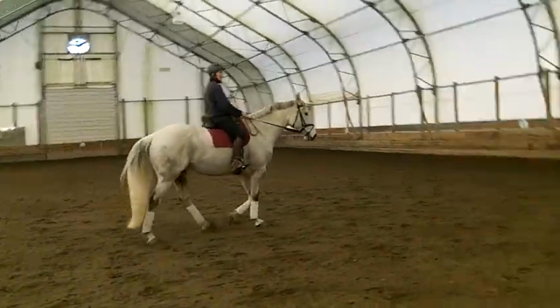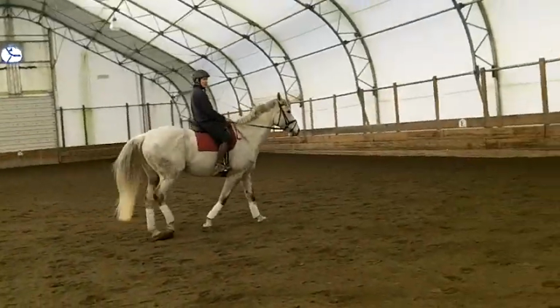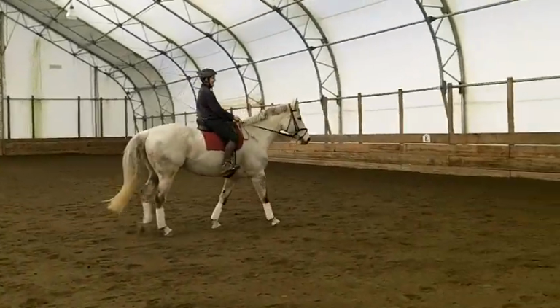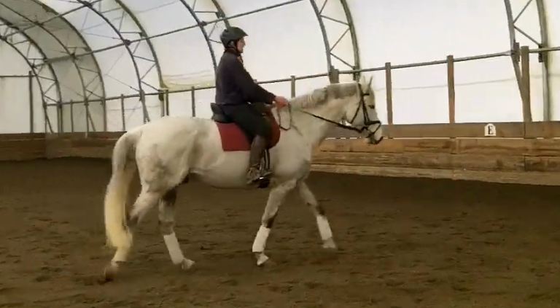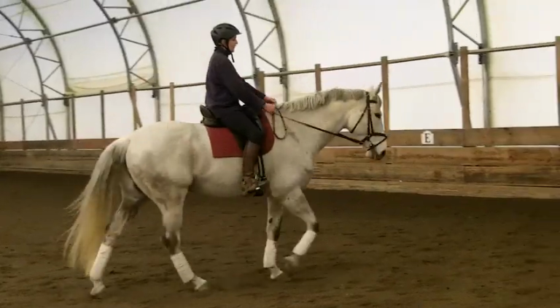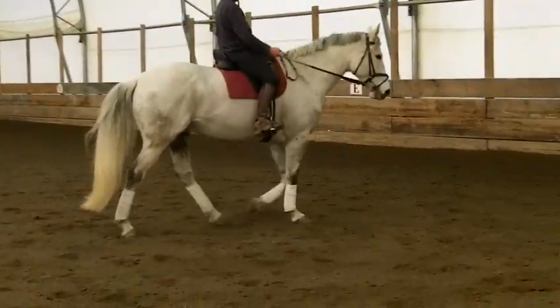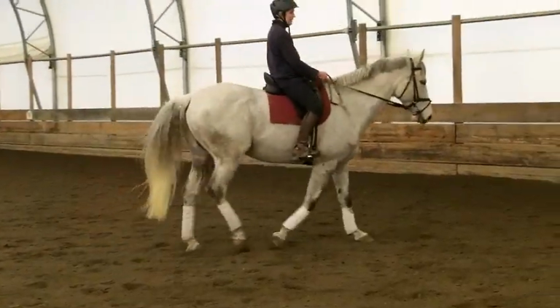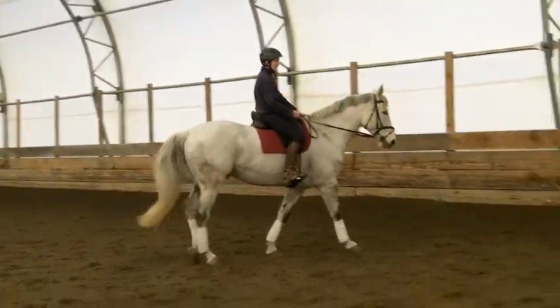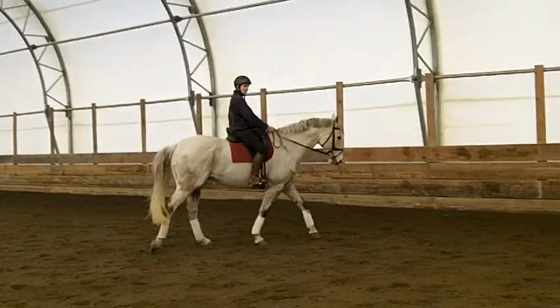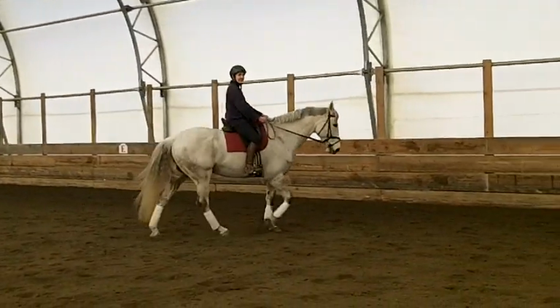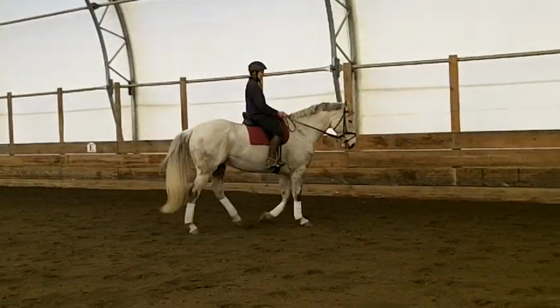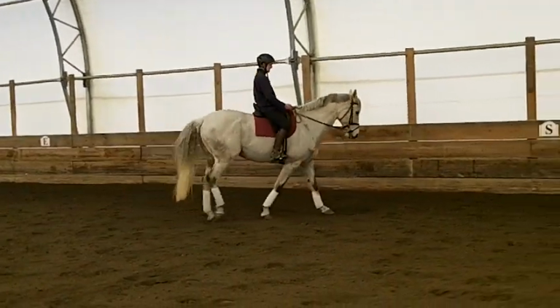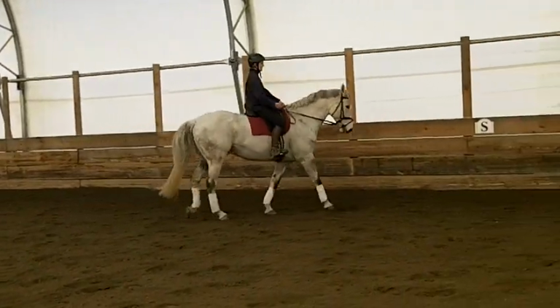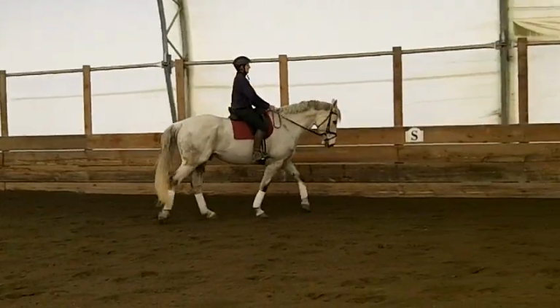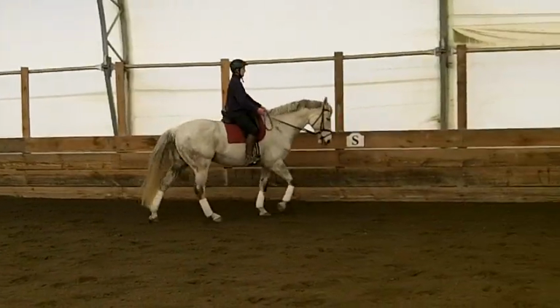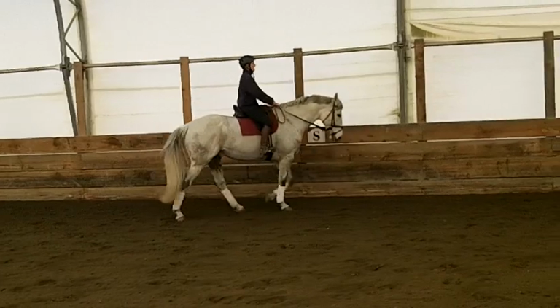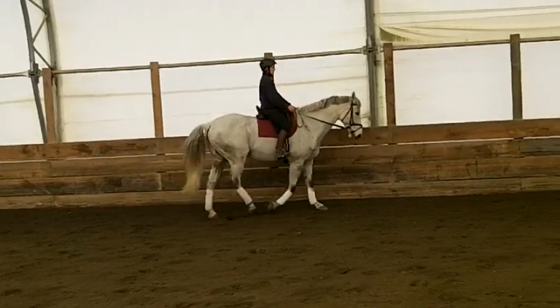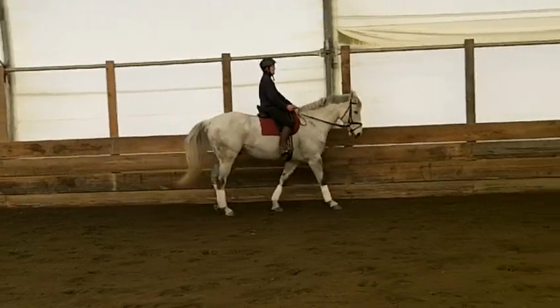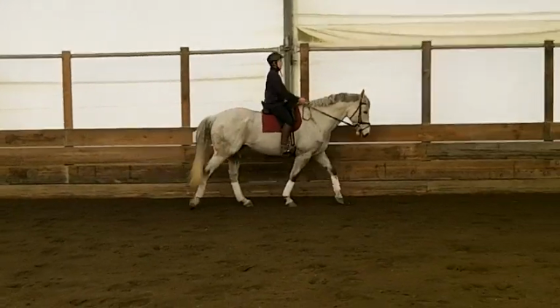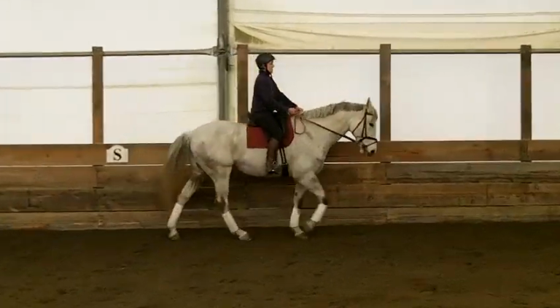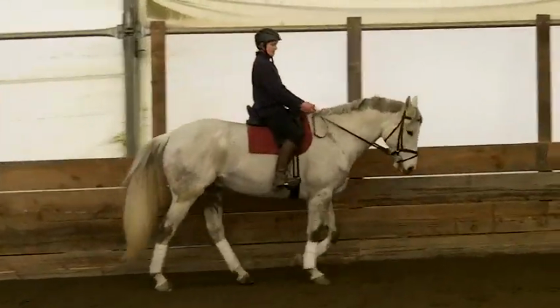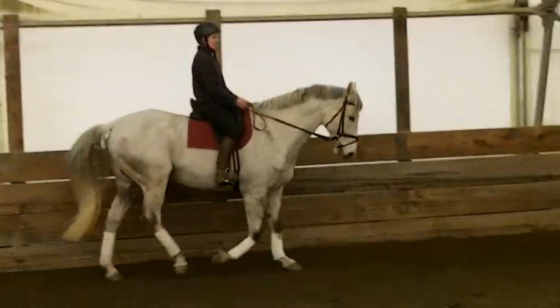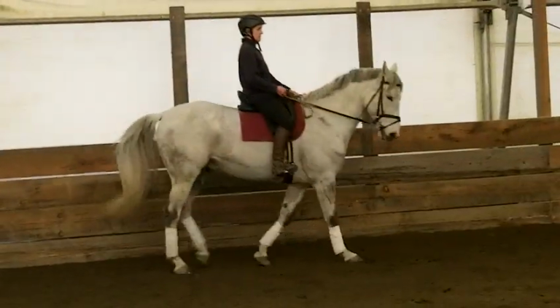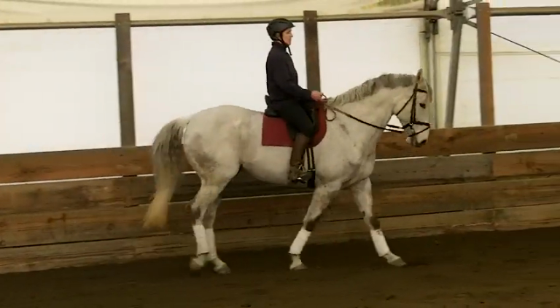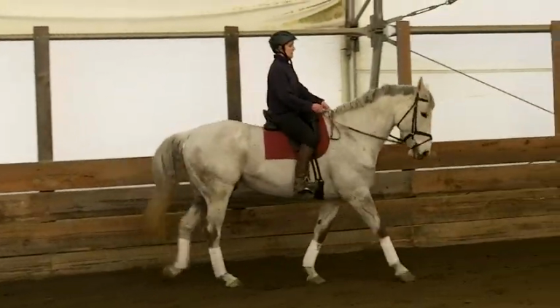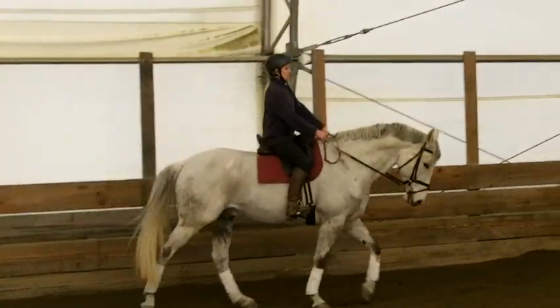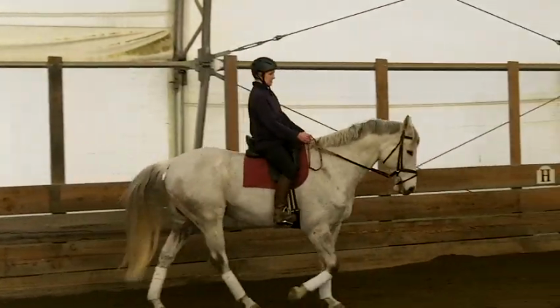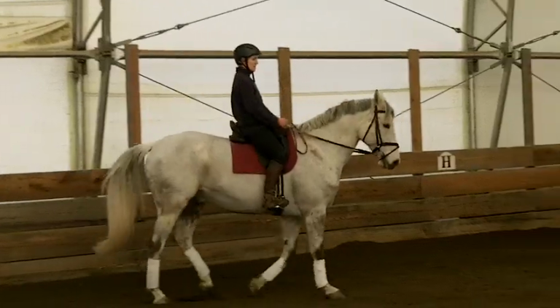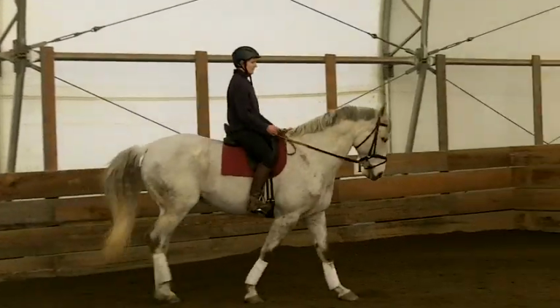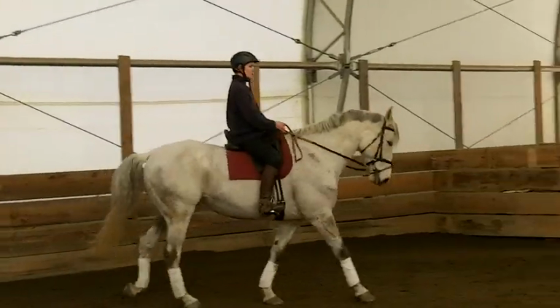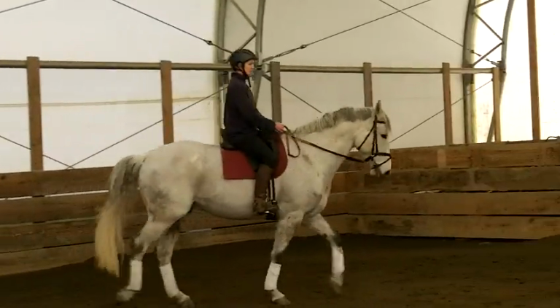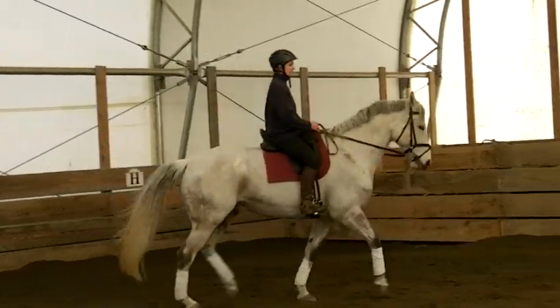And then when I go to the canter, I think it's the same kind of thing. Yeah, you learned that you just got to fiddle, just move the reins a little bit. But go ahead, you're okay. He's not going to run off on you, I swear. So when you're ready, go ahead and ask him for canter.